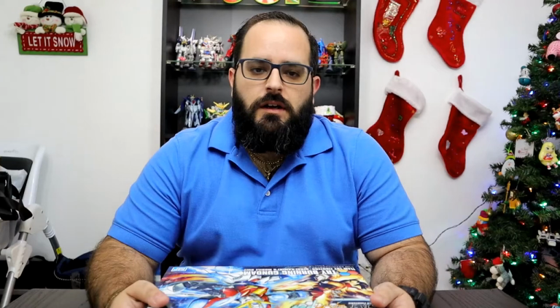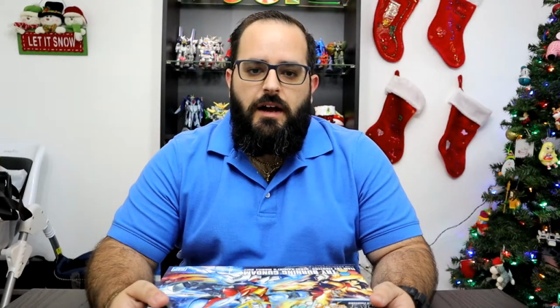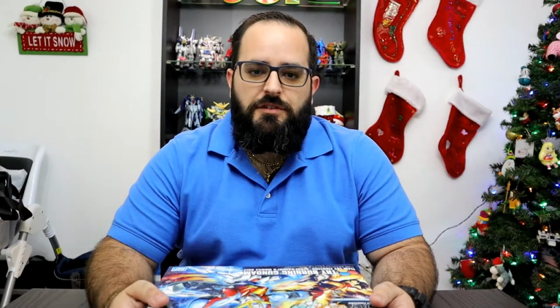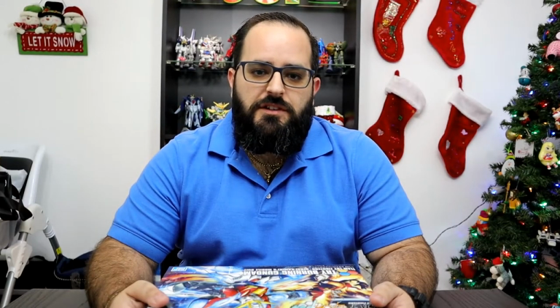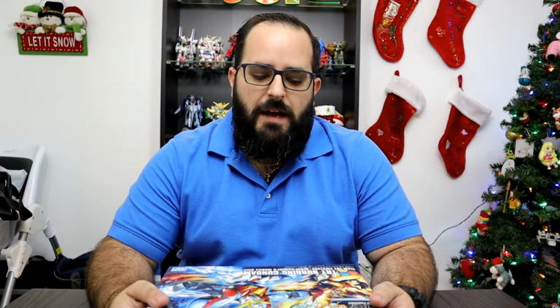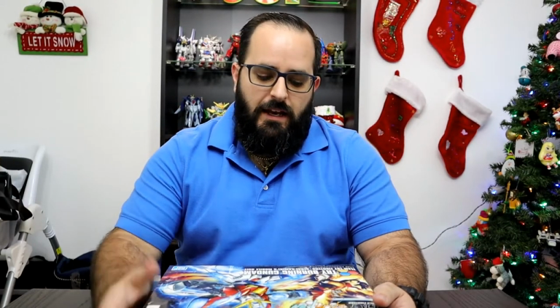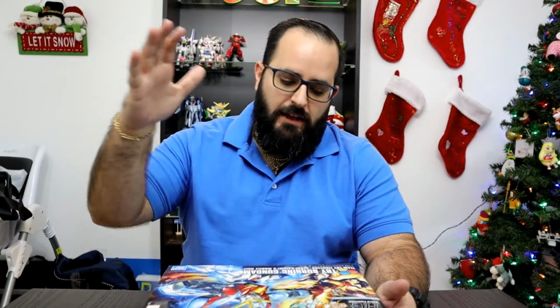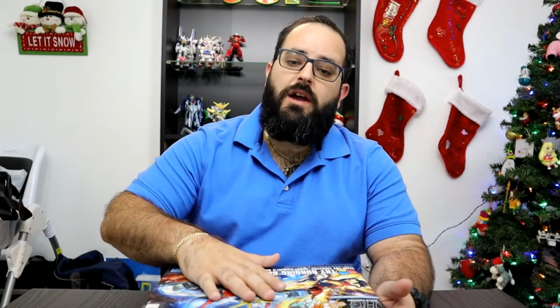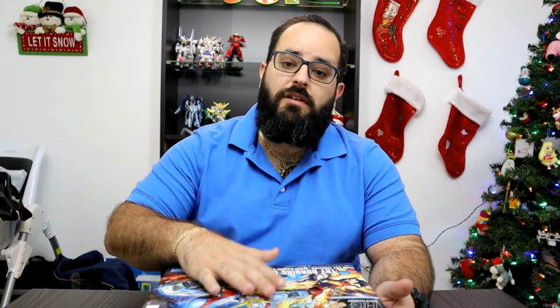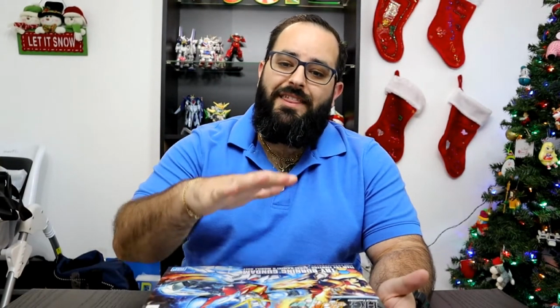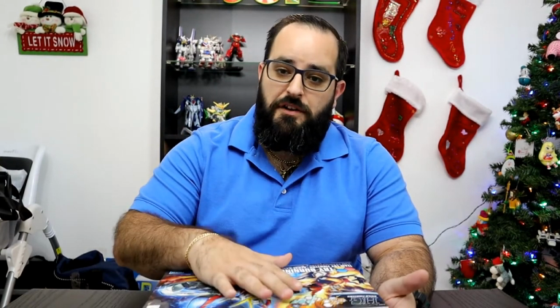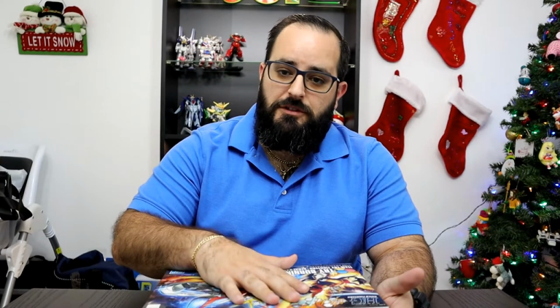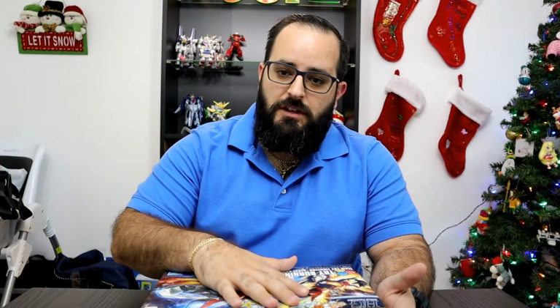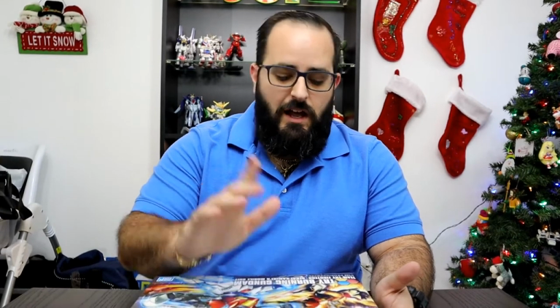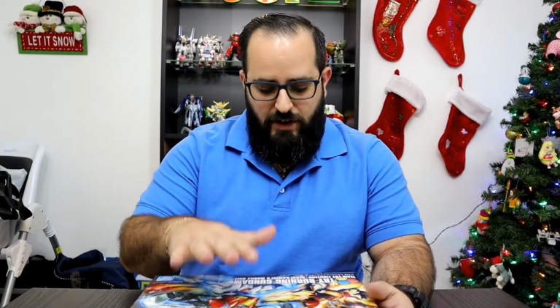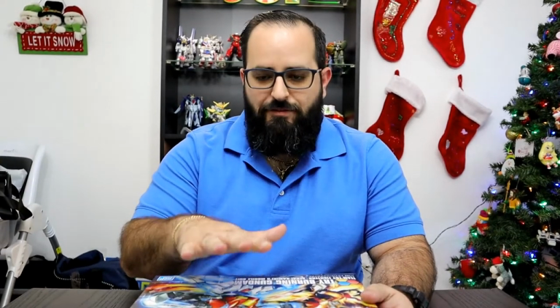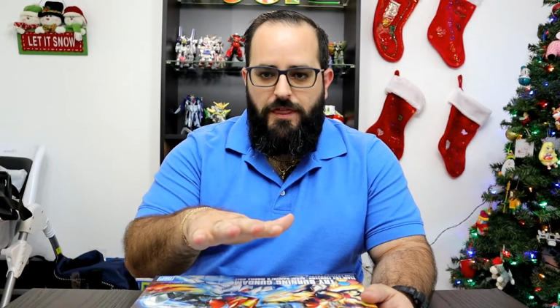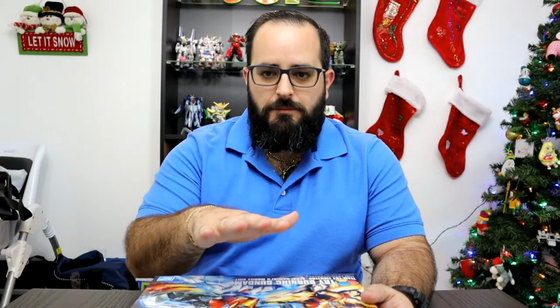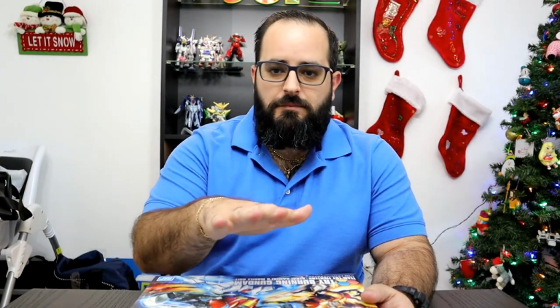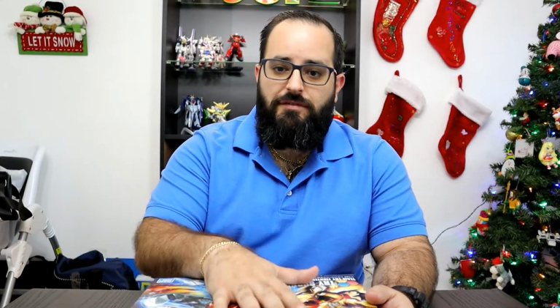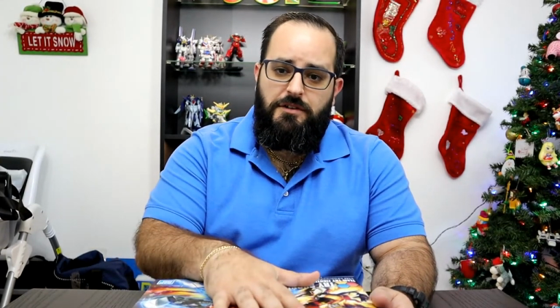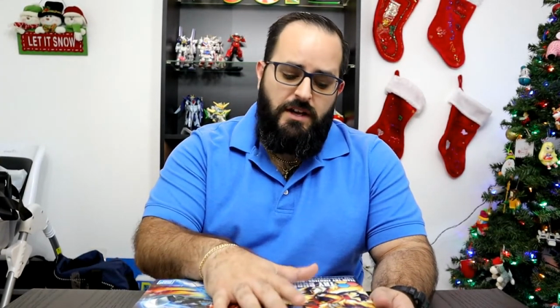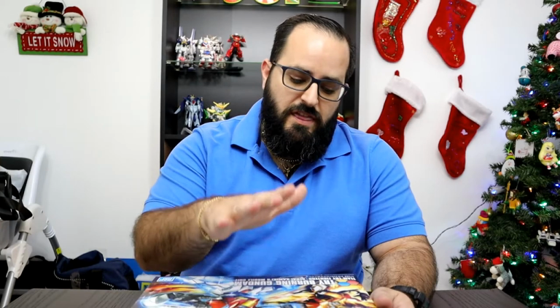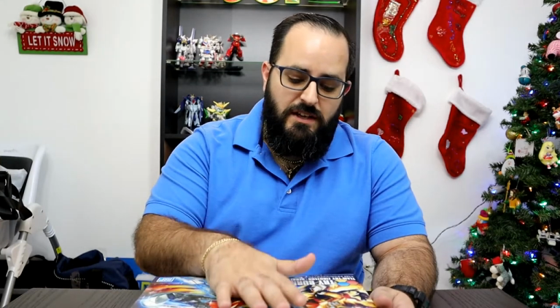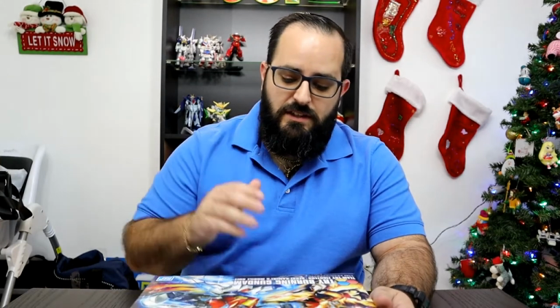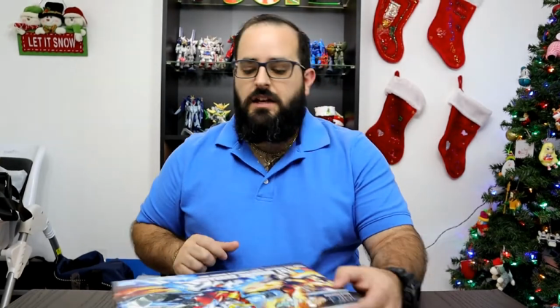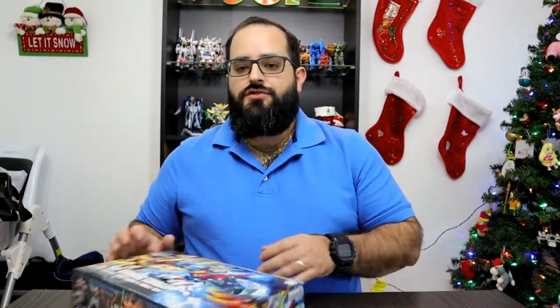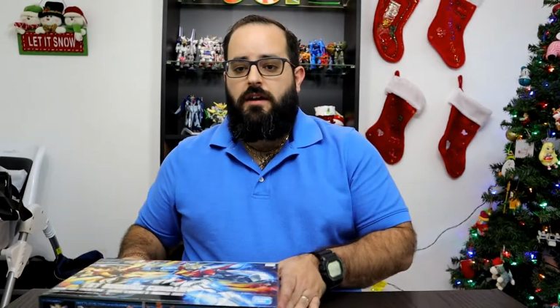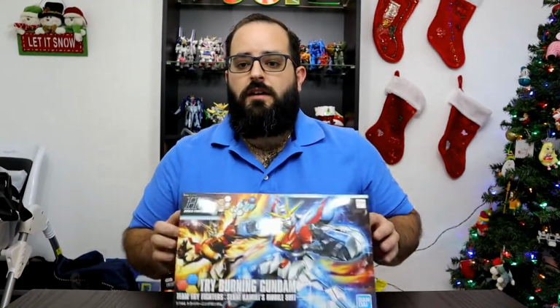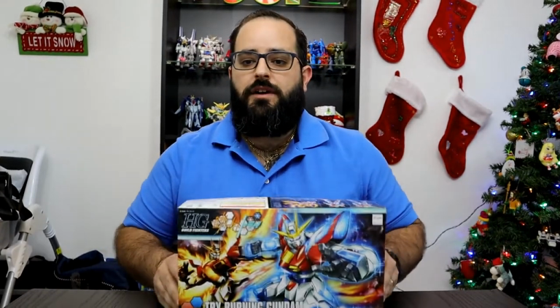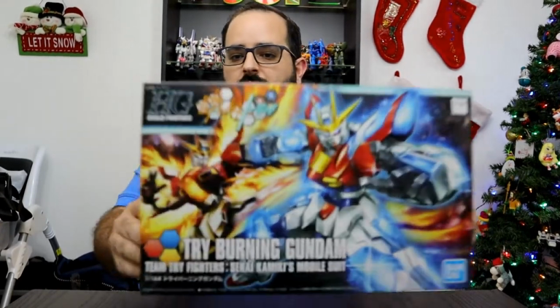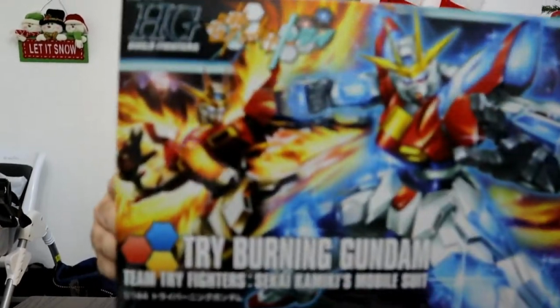Alright guys, Mr. 2-6 checking back in. Here we have the final build, at least for now, for the Tri-Fighter series. This is the Tri-Burning Gundam.